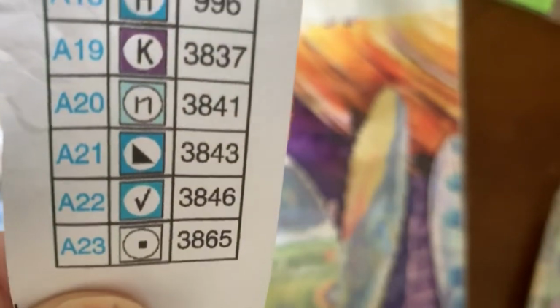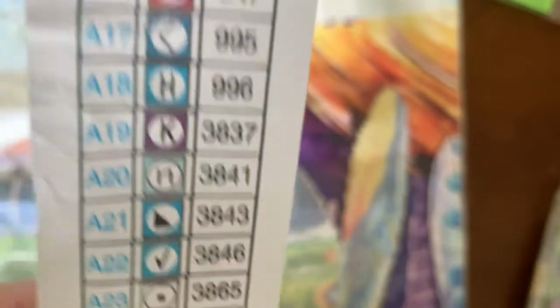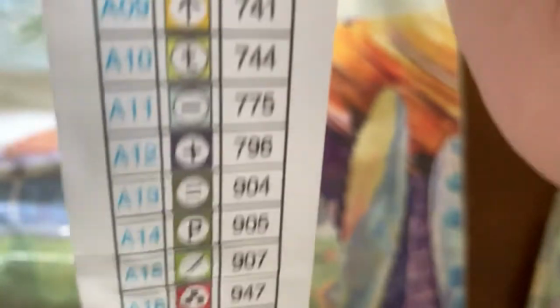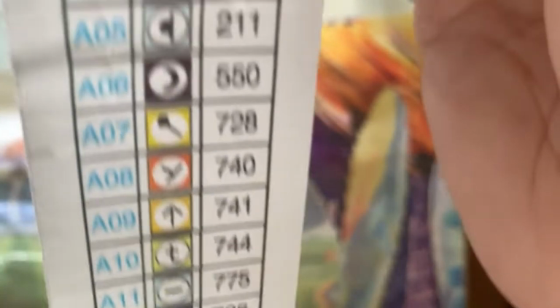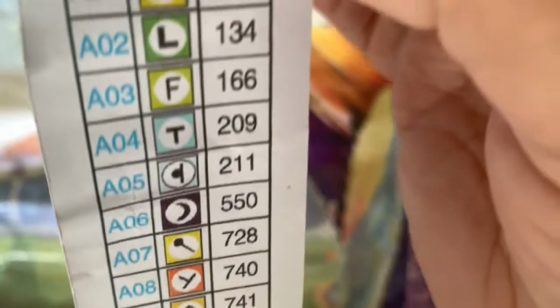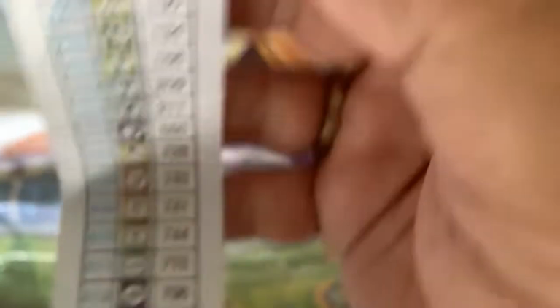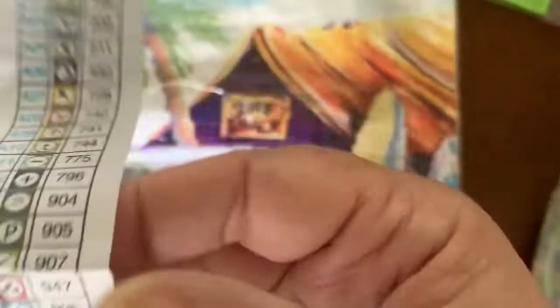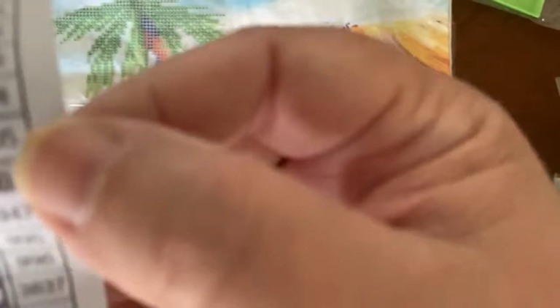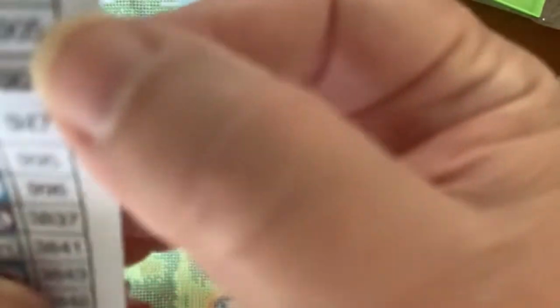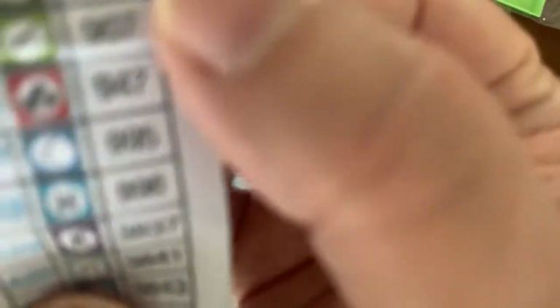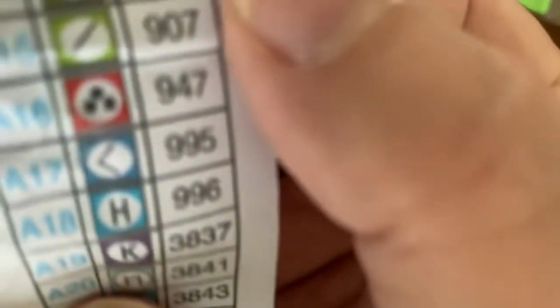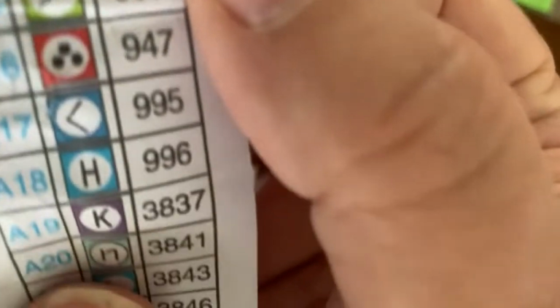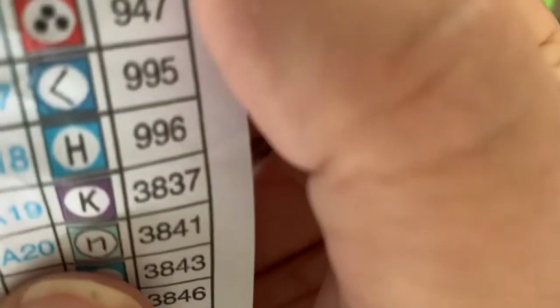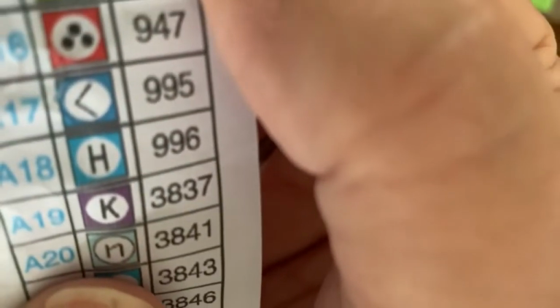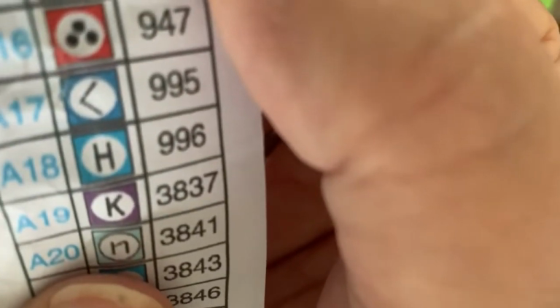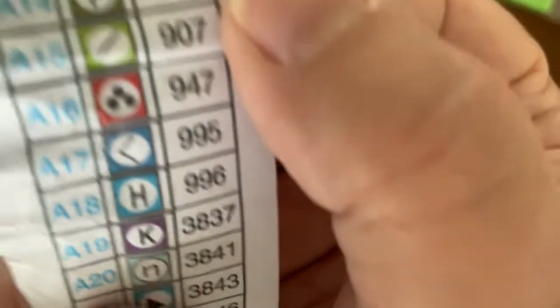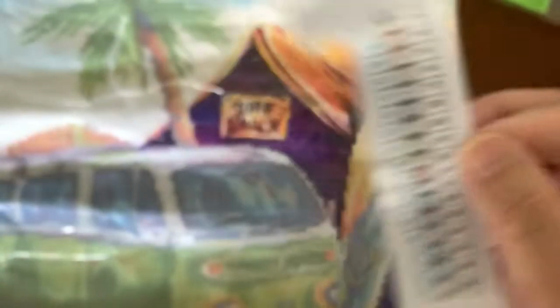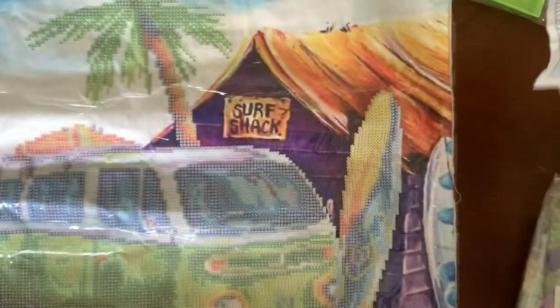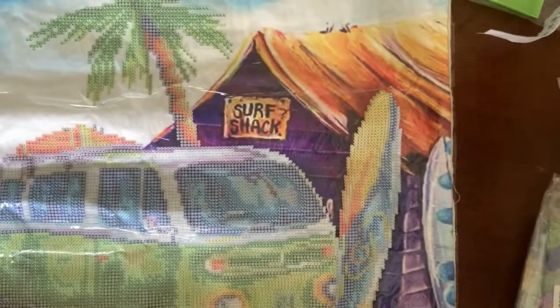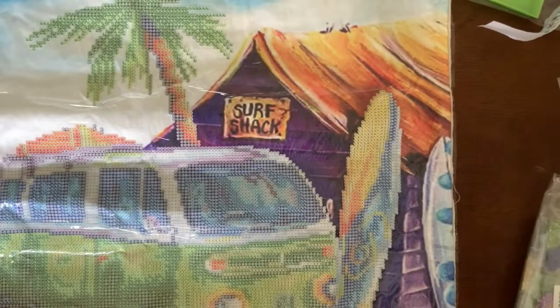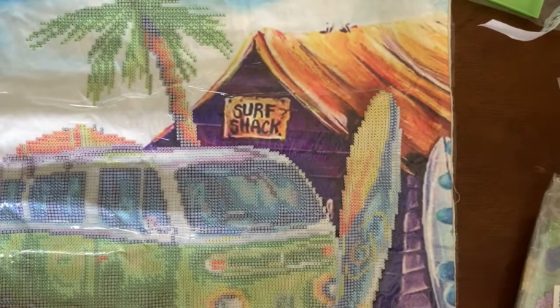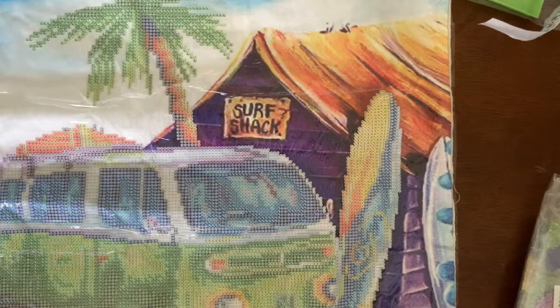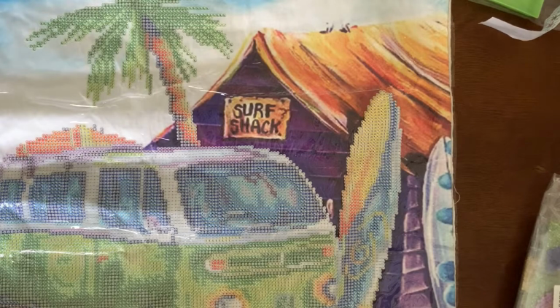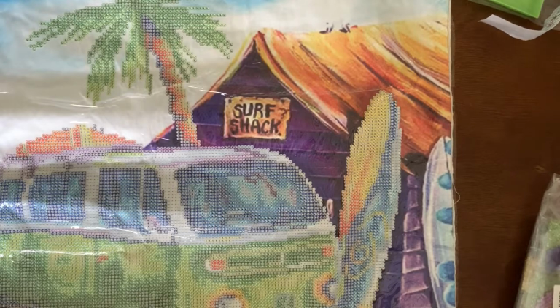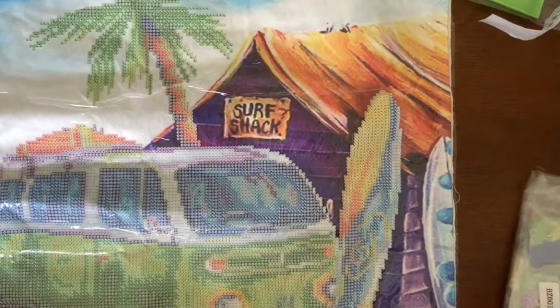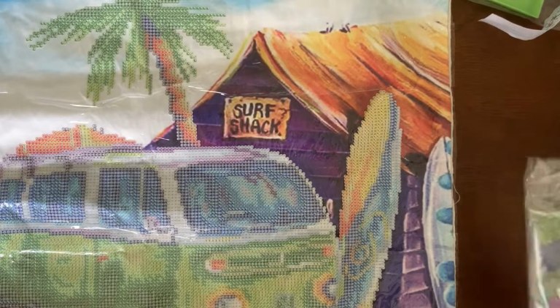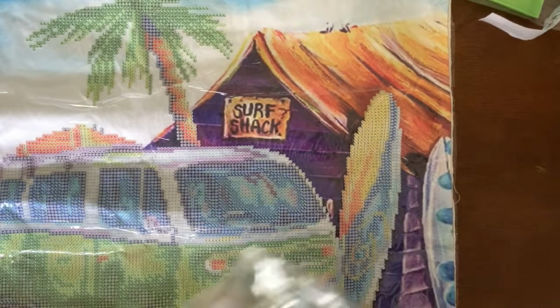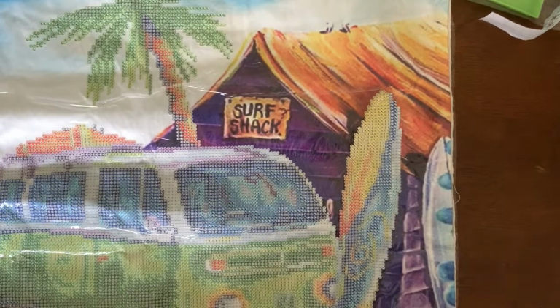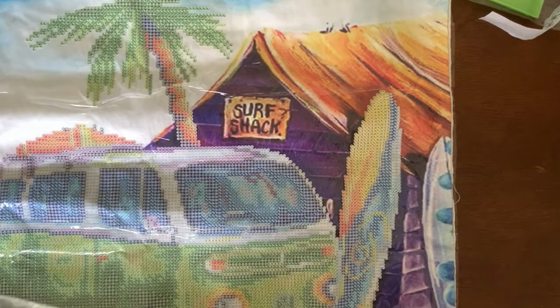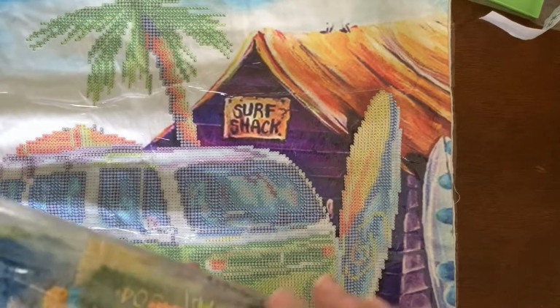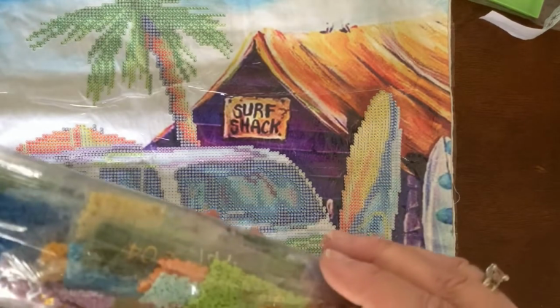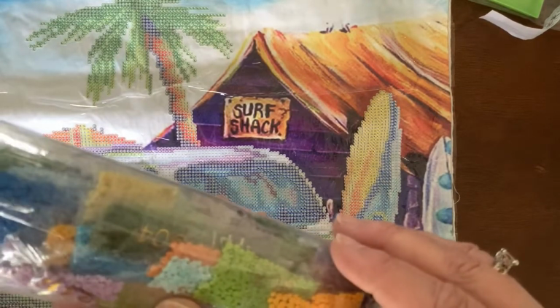23 colors, and it includes — look at that guys — 995 and 996. Oh my God, we love those colors. Here are the drills. They're round.